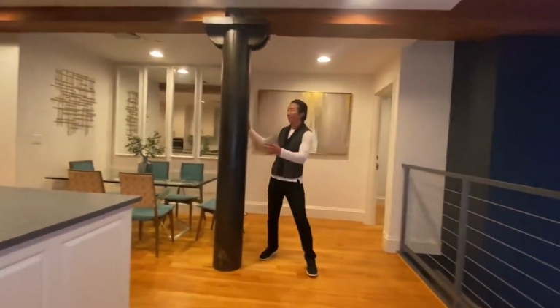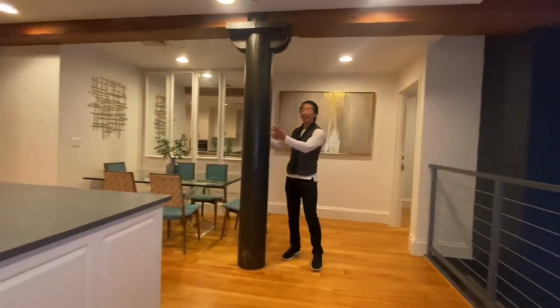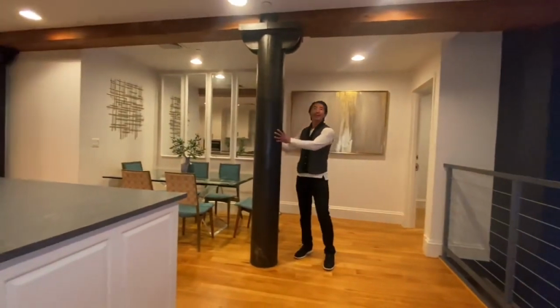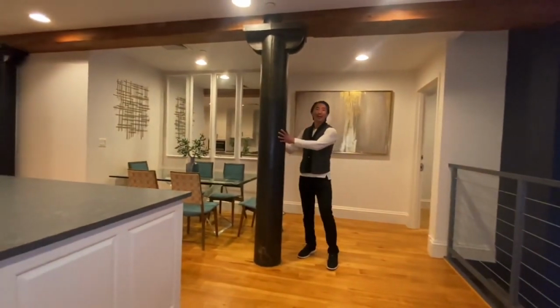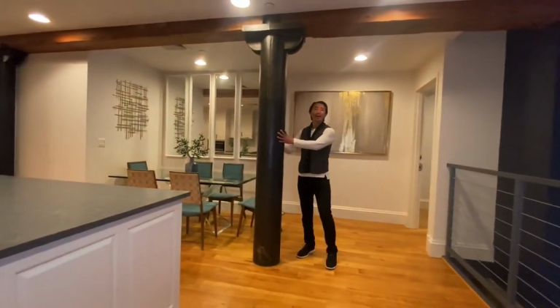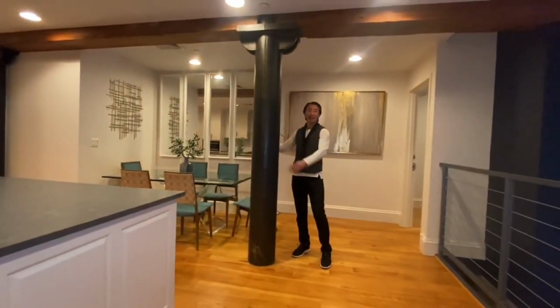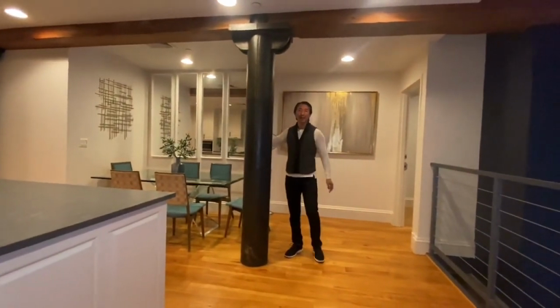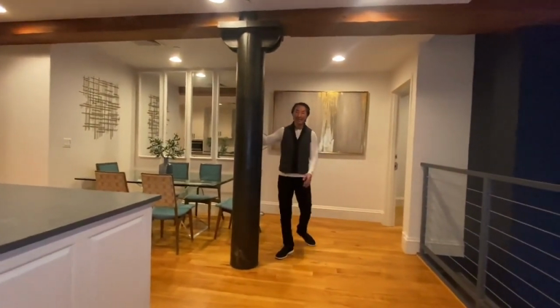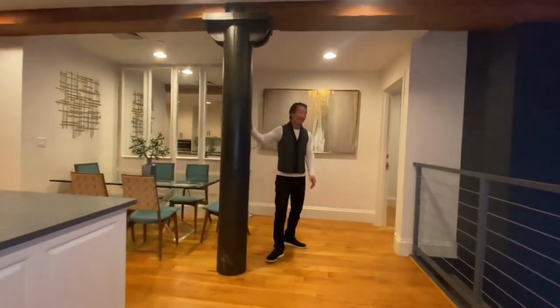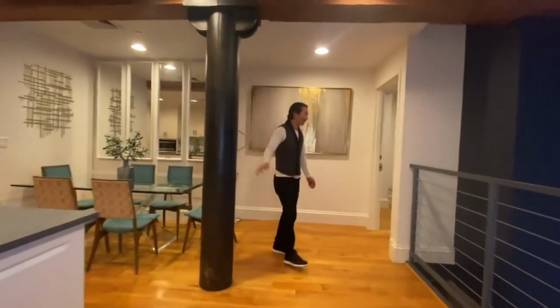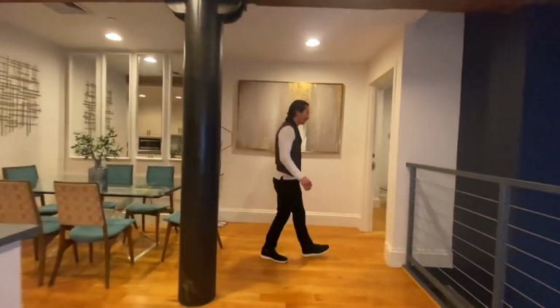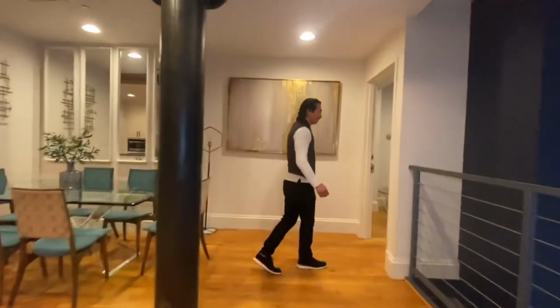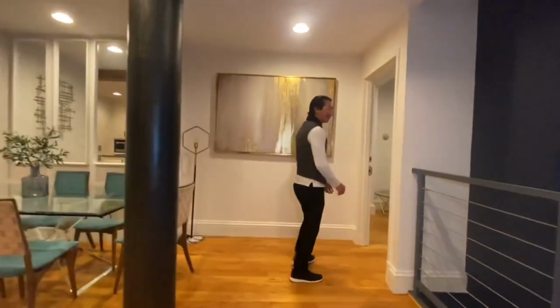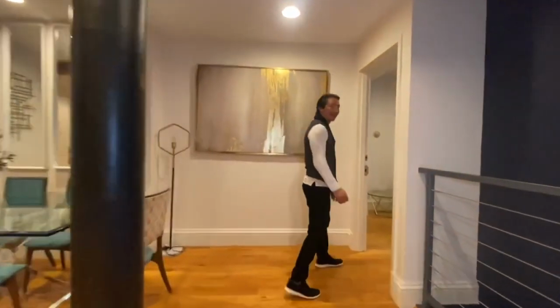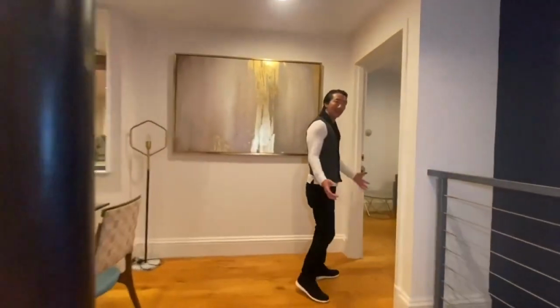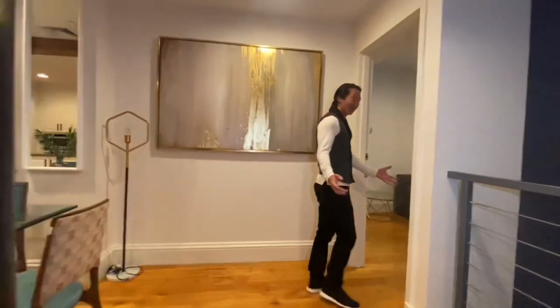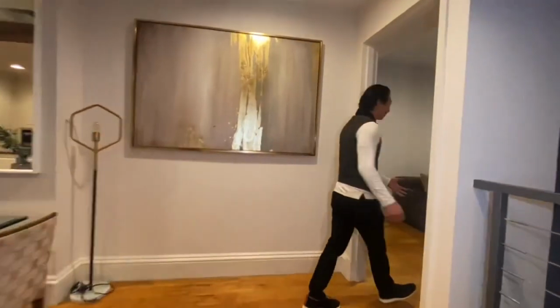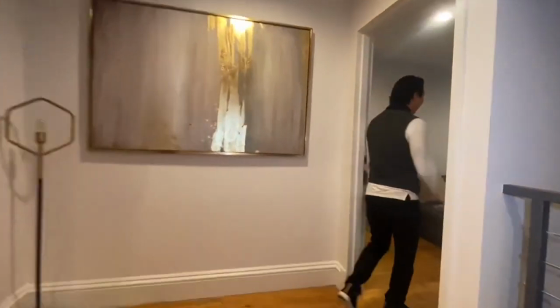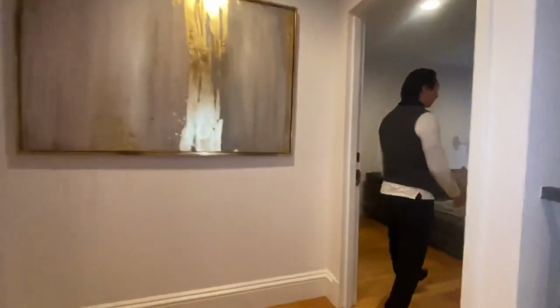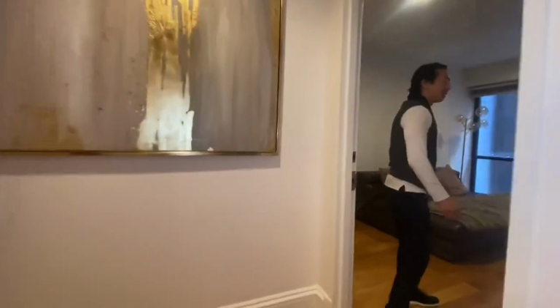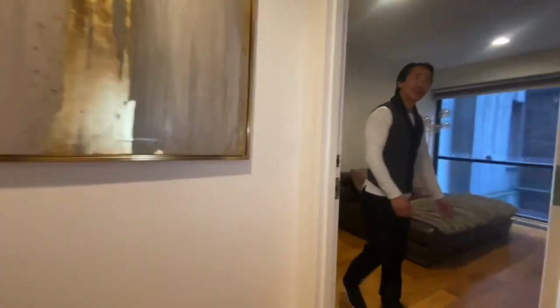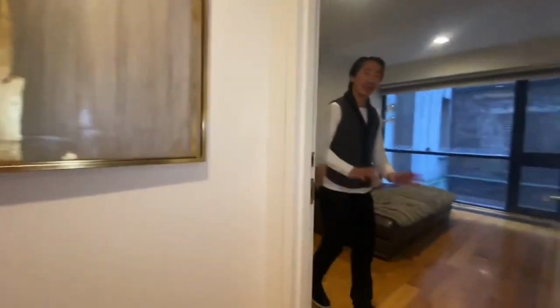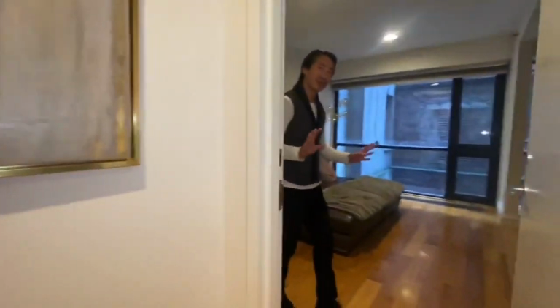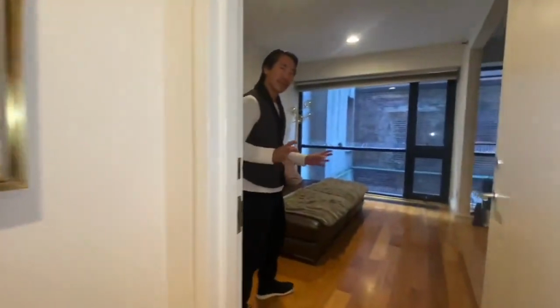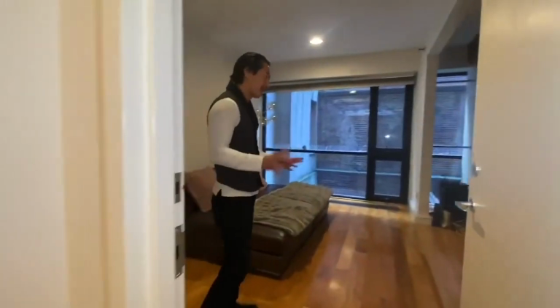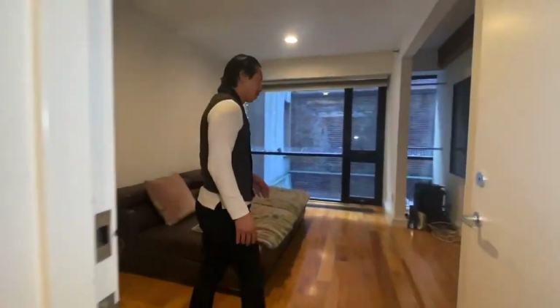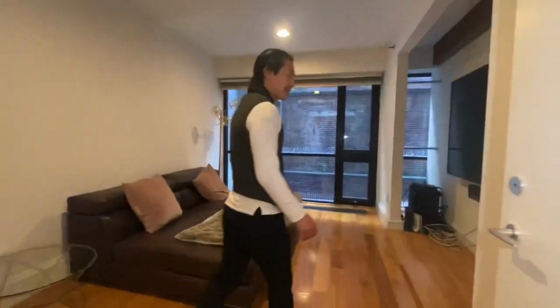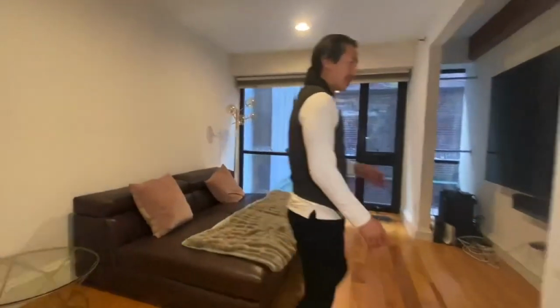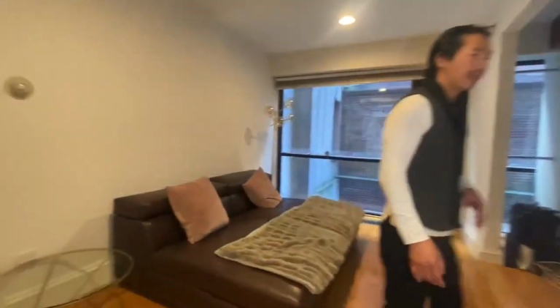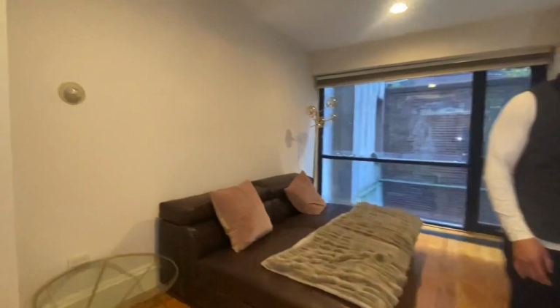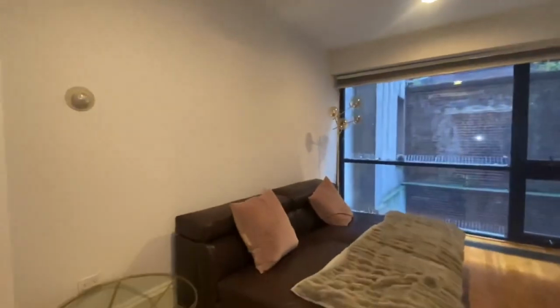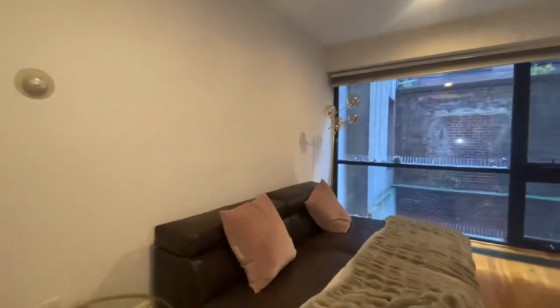As we walk into the main part of the space, you start to see some of the character here. These are cast iron columns from 1897 — the history here is just amazing. The building is very discreet; there's not a doorman, it's just a video intercom building.